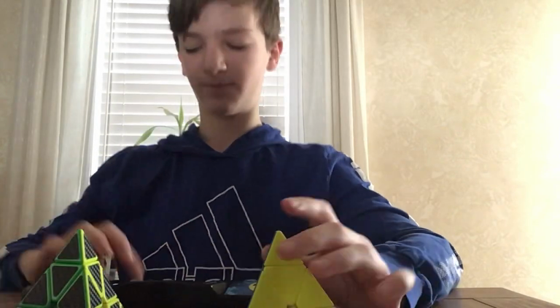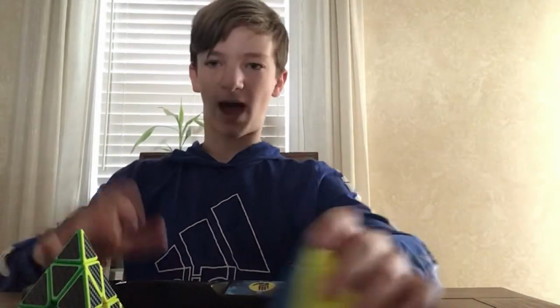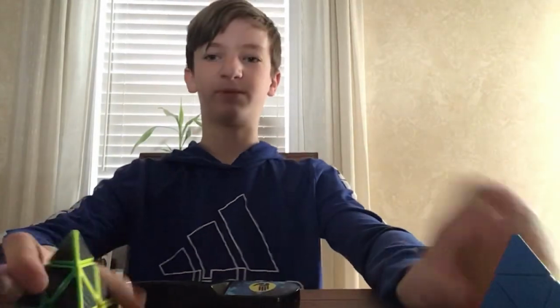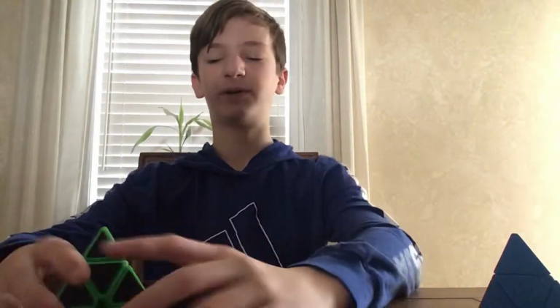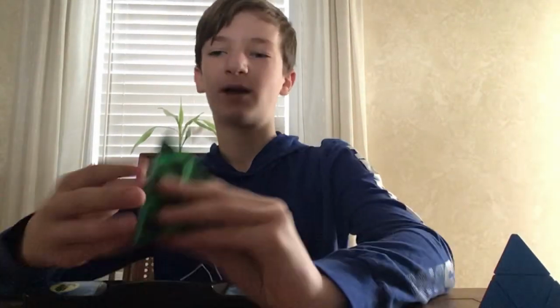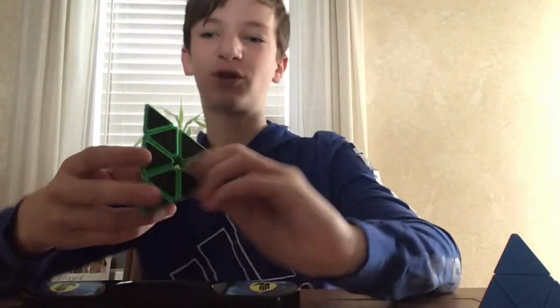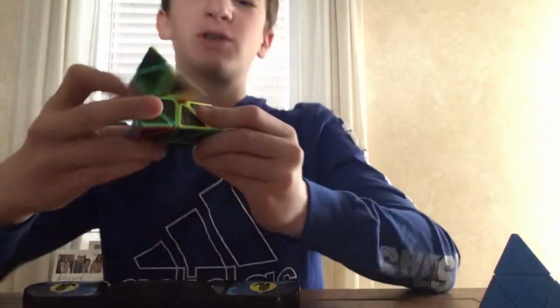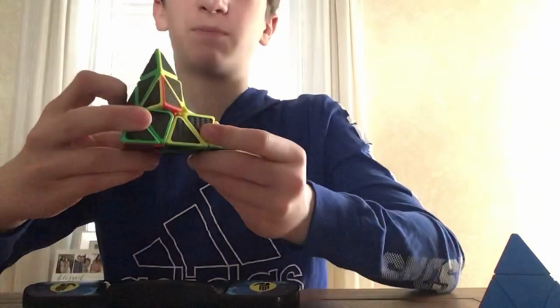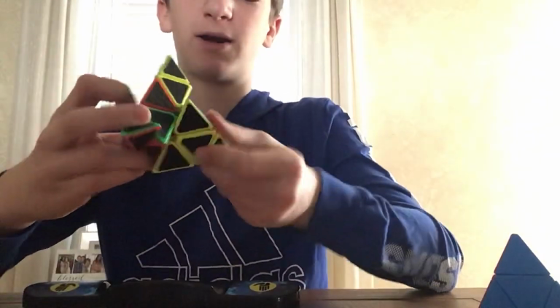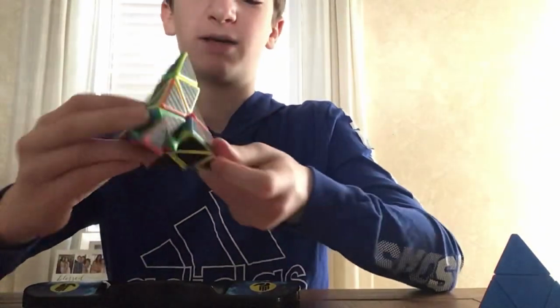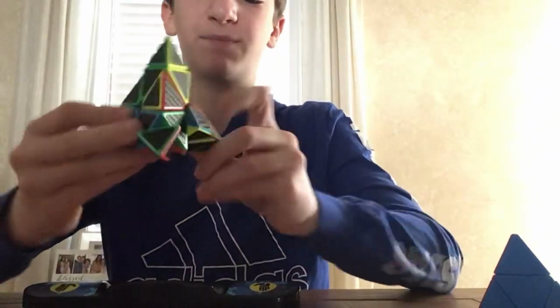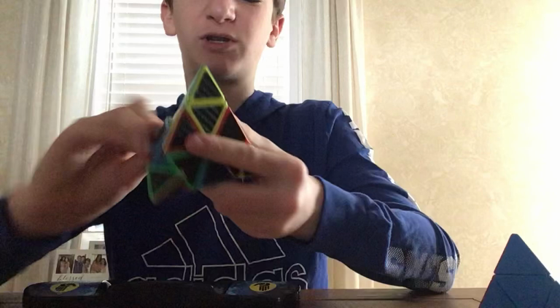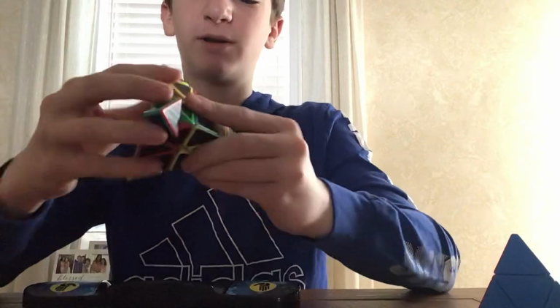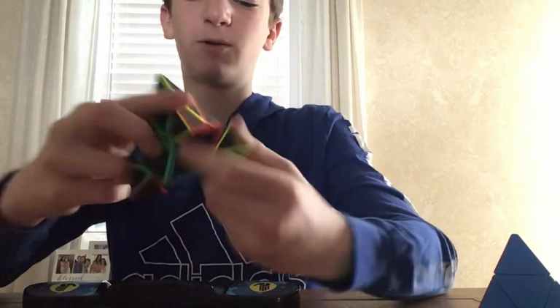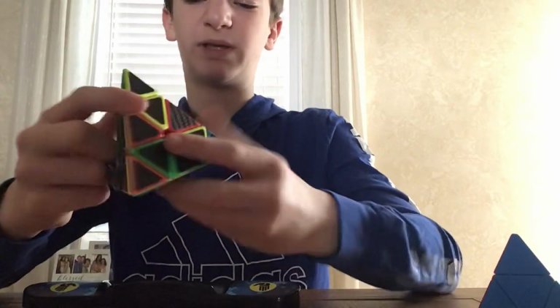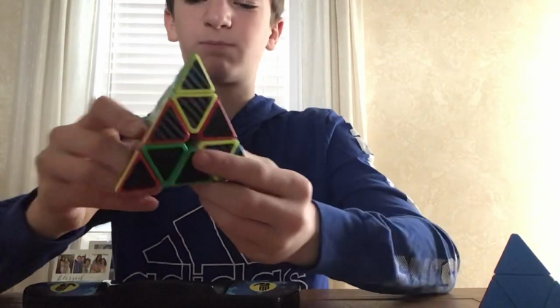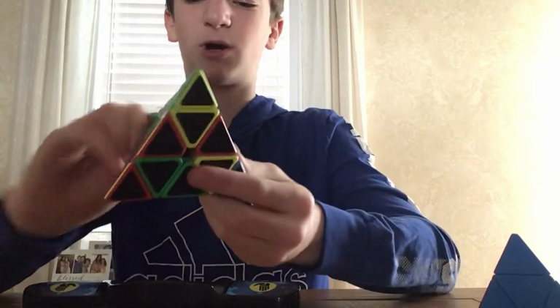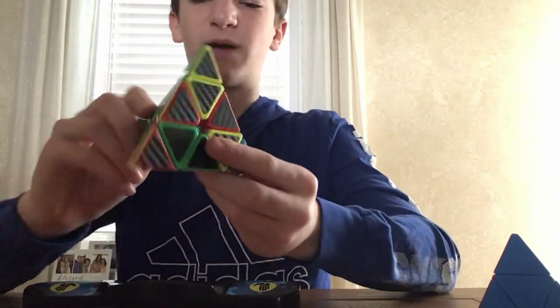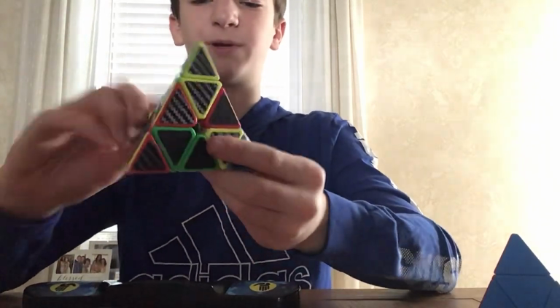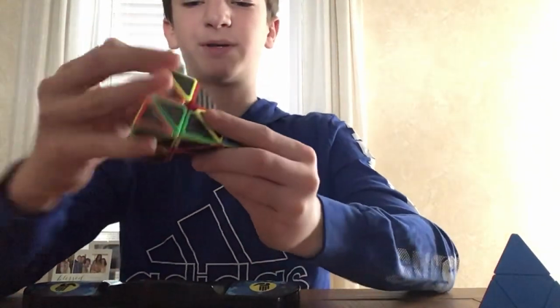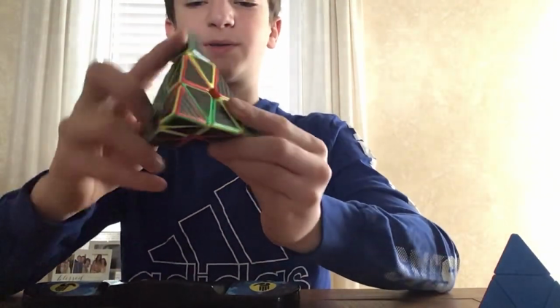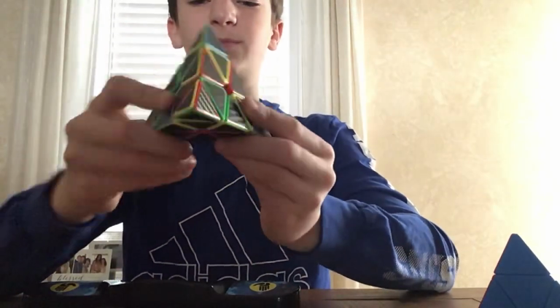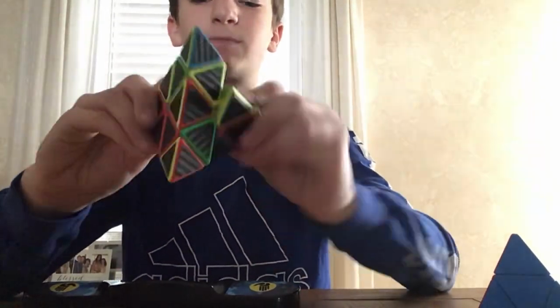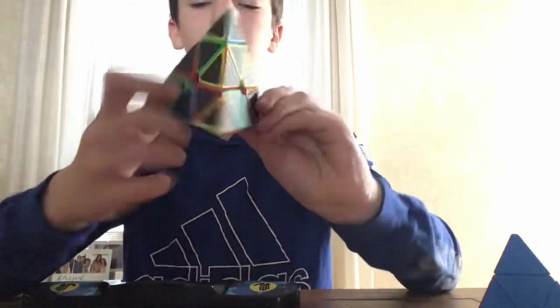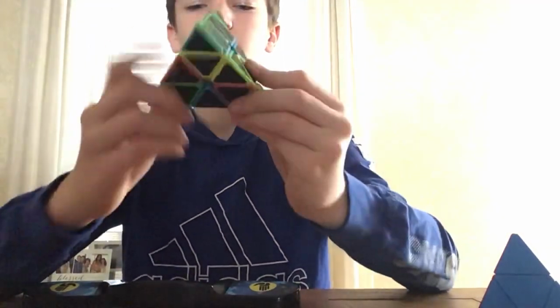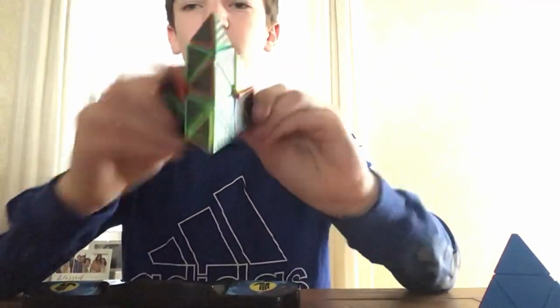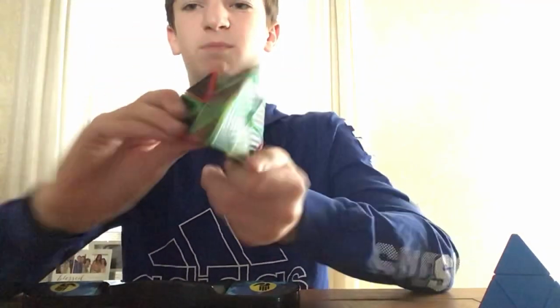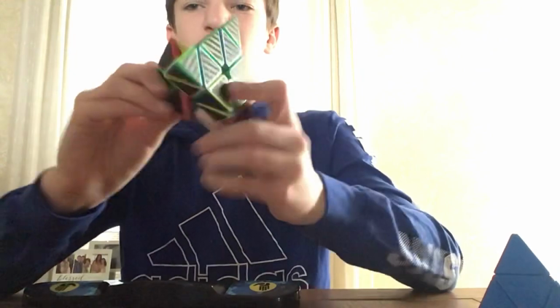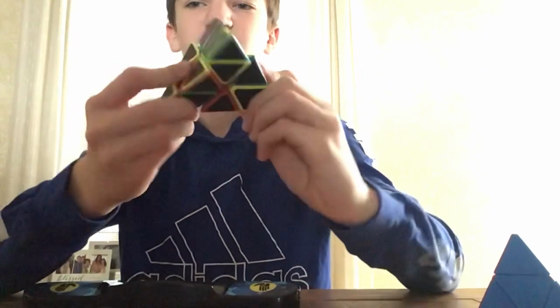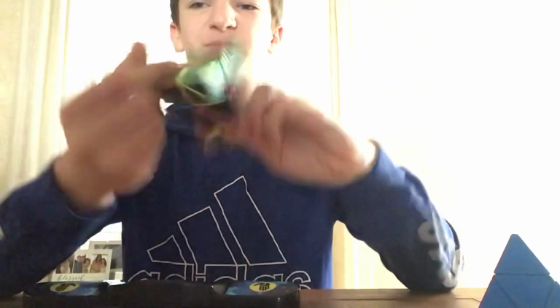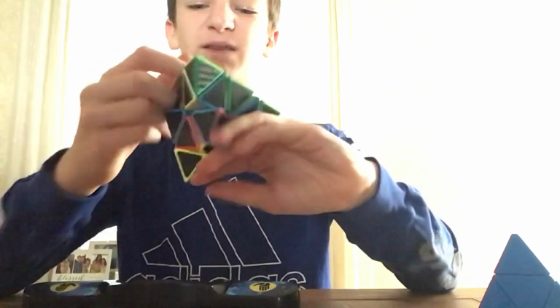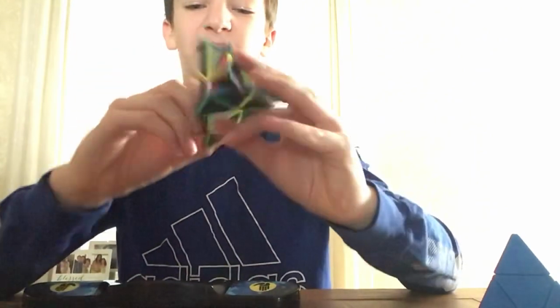I'm going to be doing two solves to compare them, starting with this carbon fiber Pyraminx, which is kind of bad.